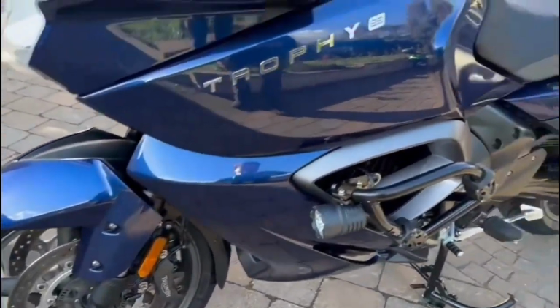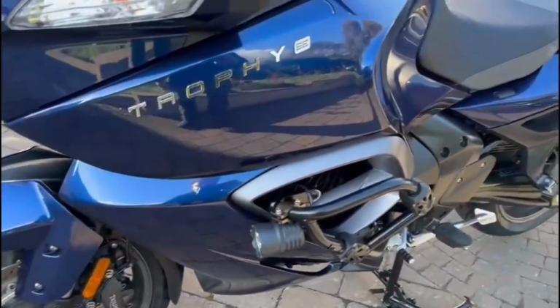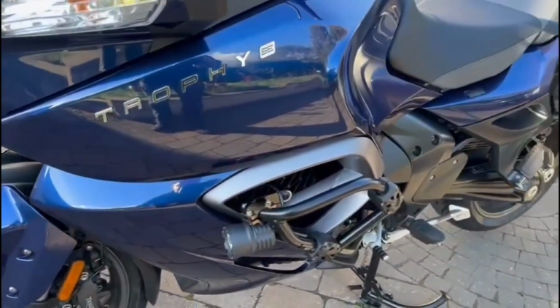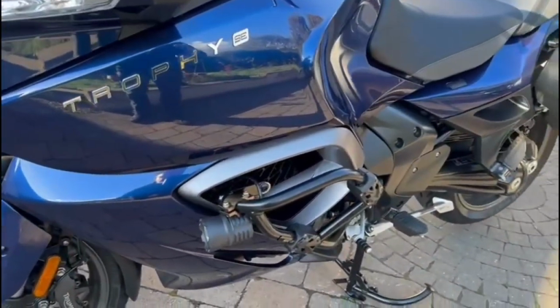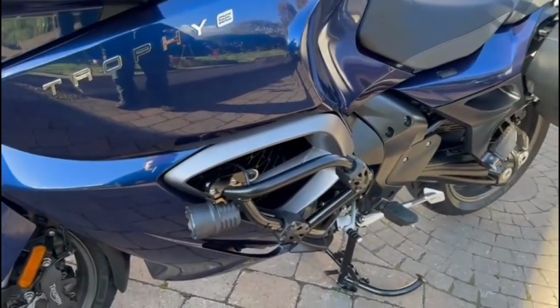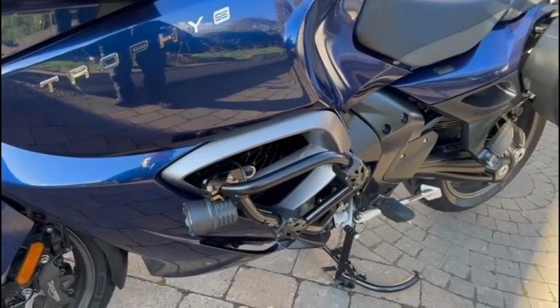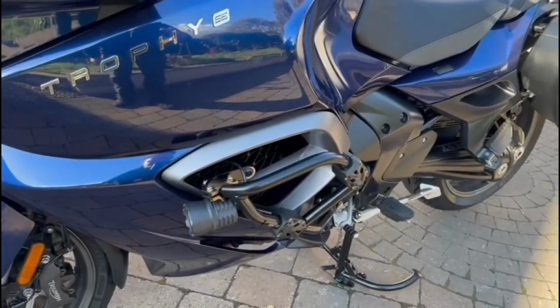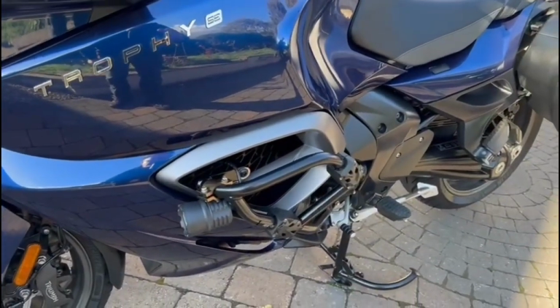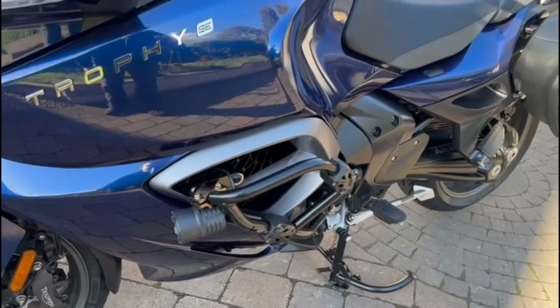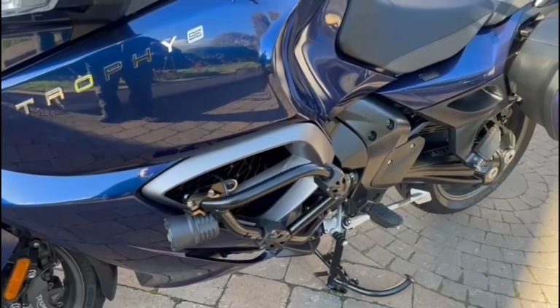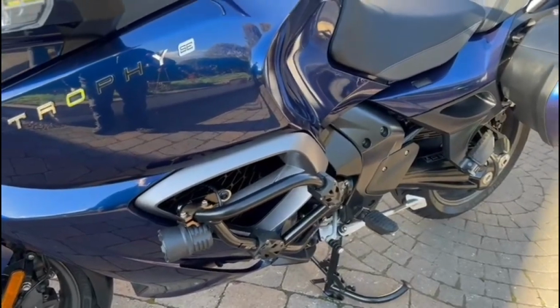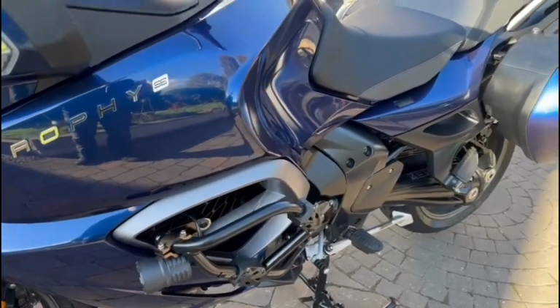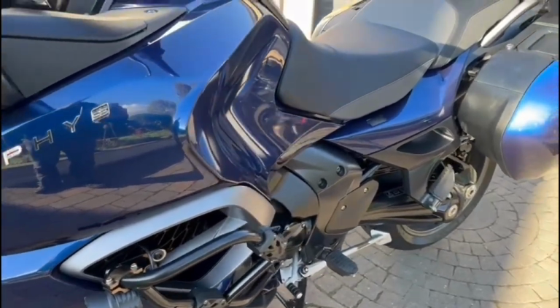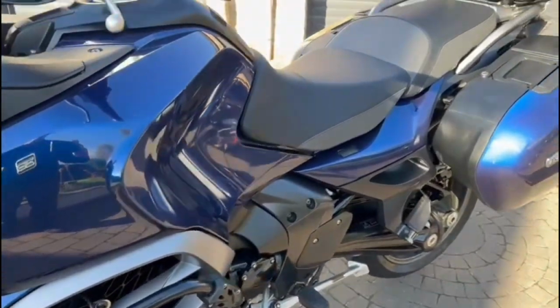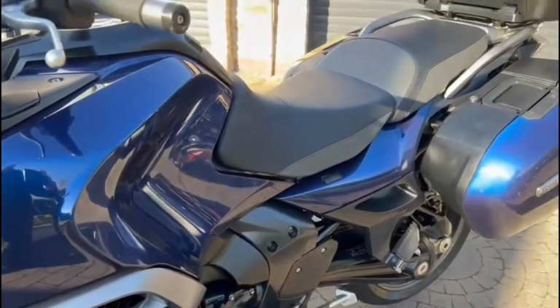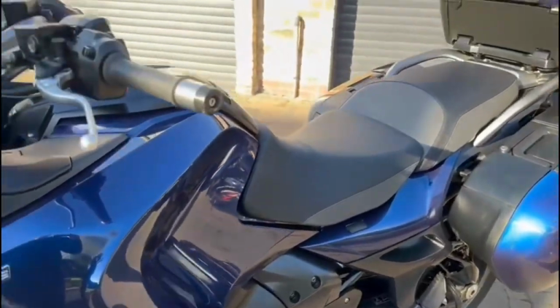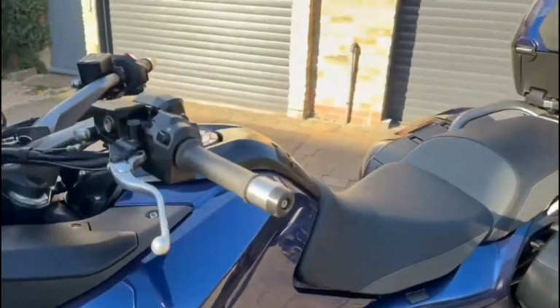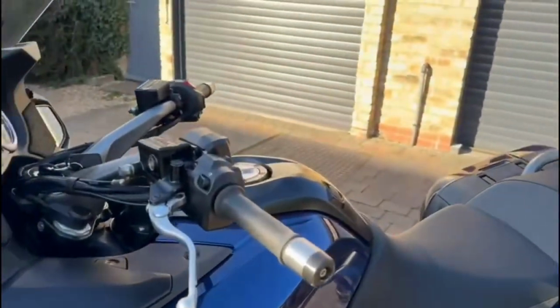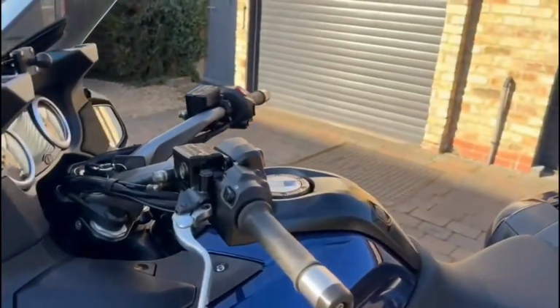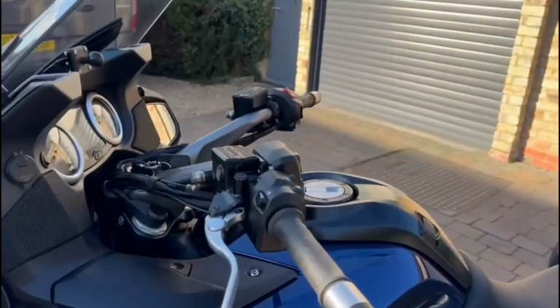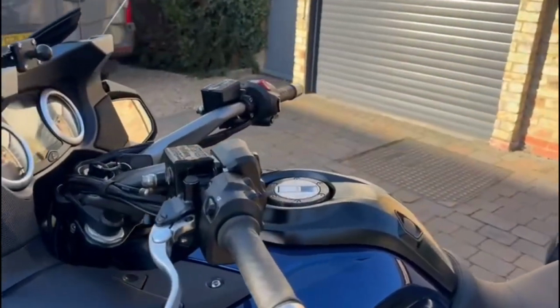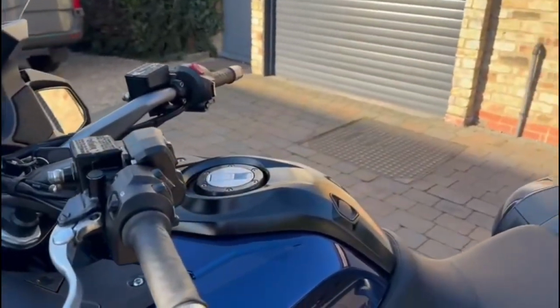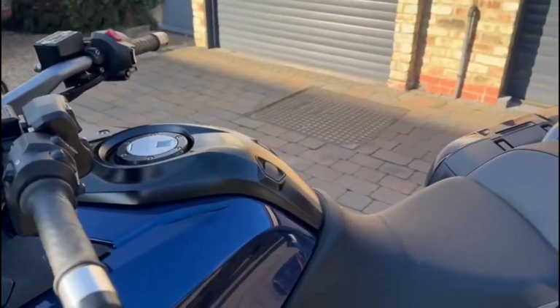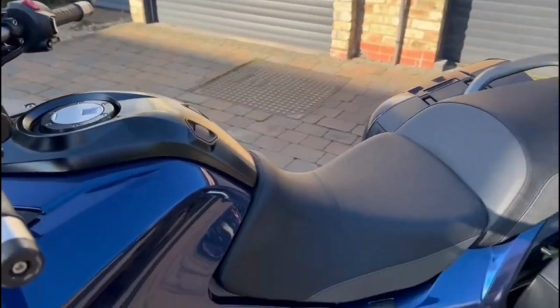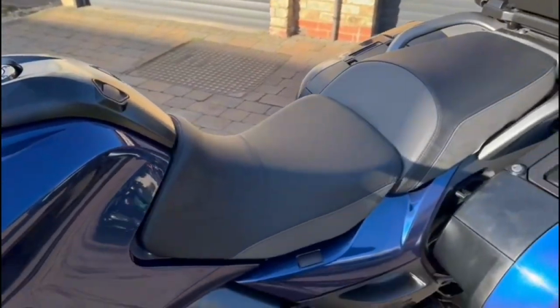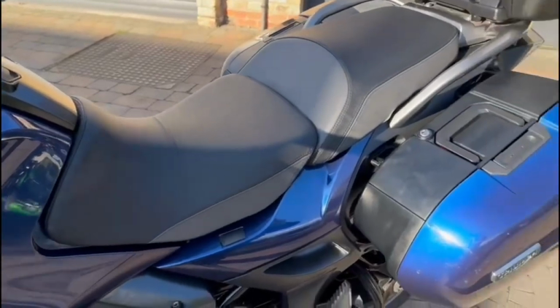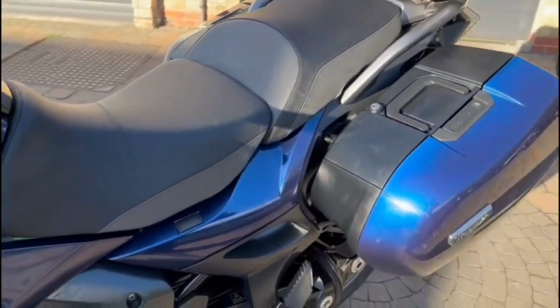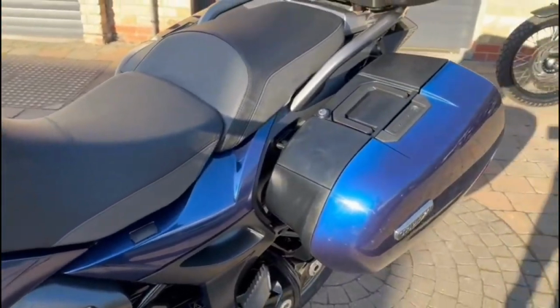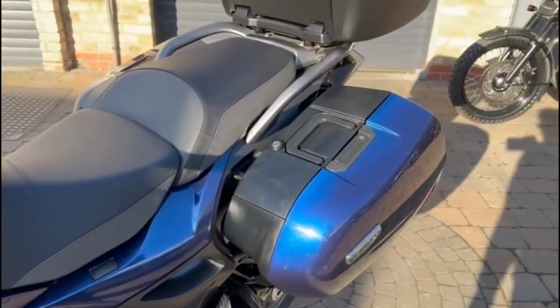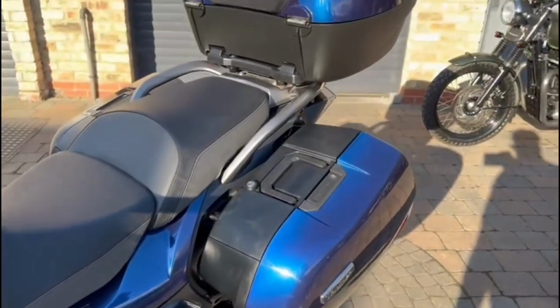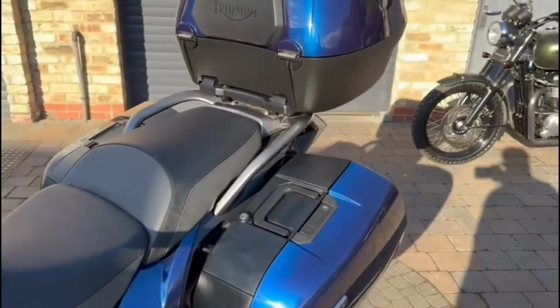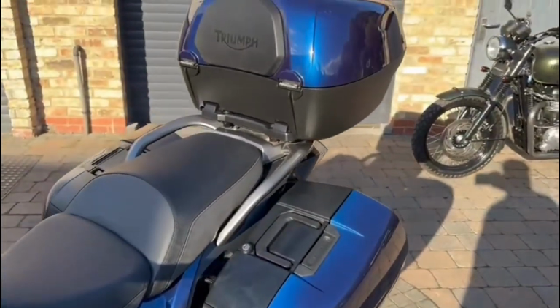It features engine bars, auxiliary lights, music and three-piece luggage.